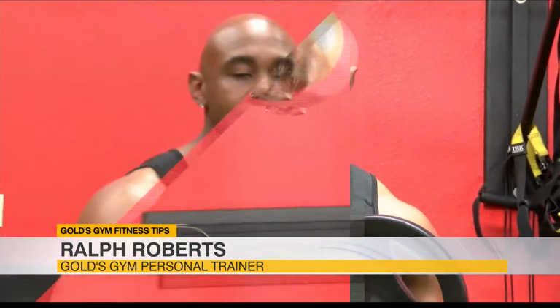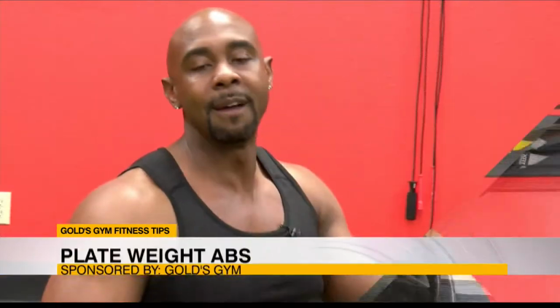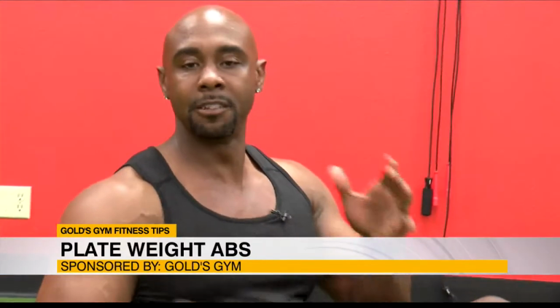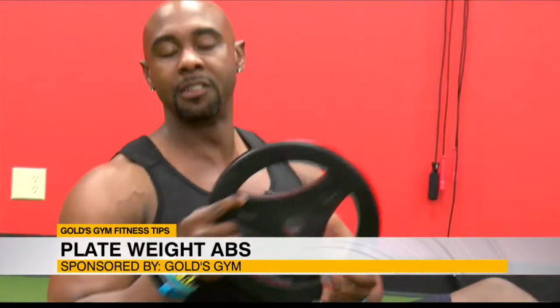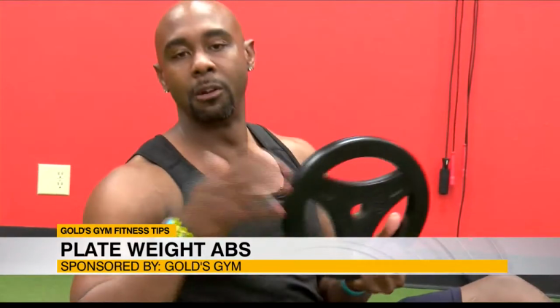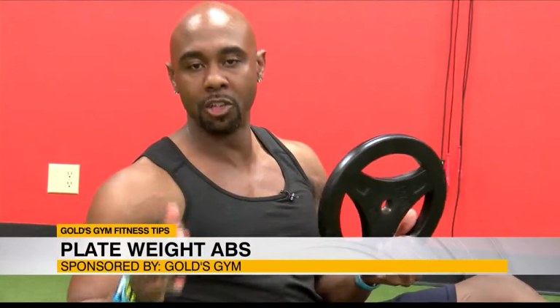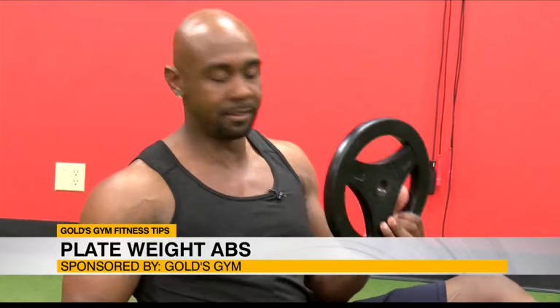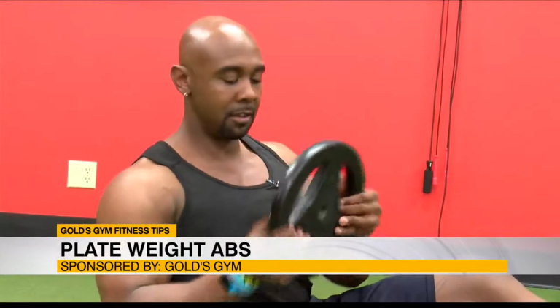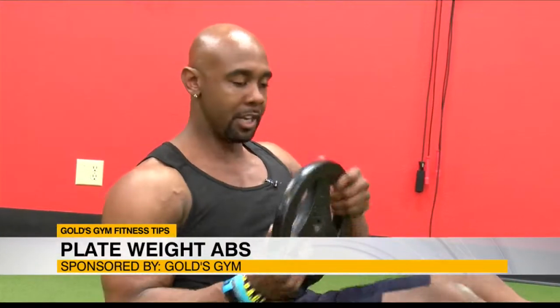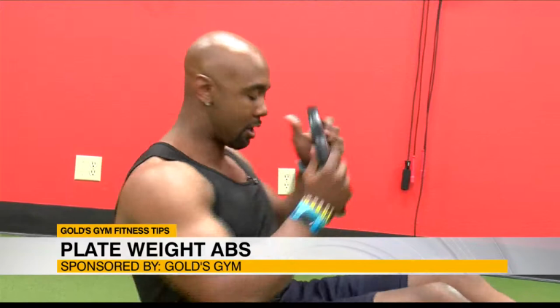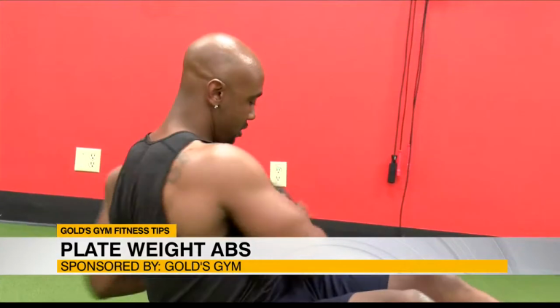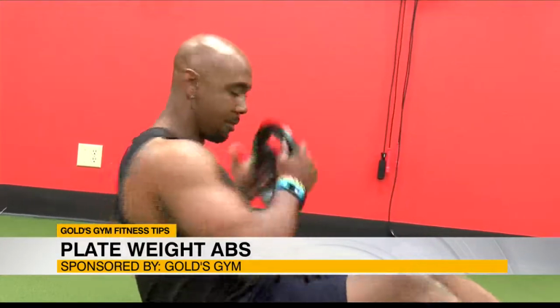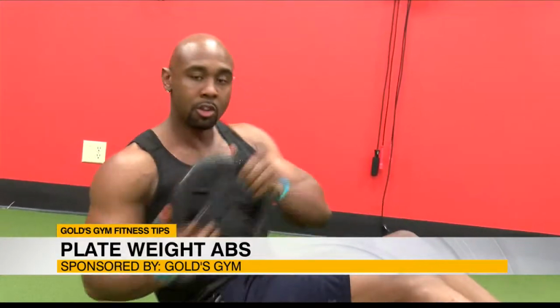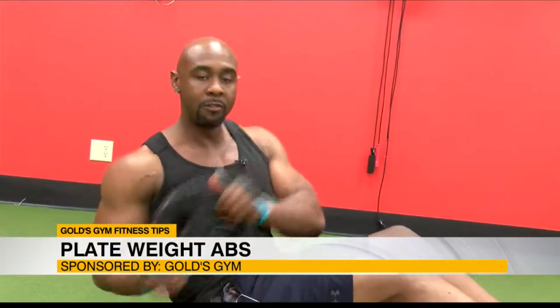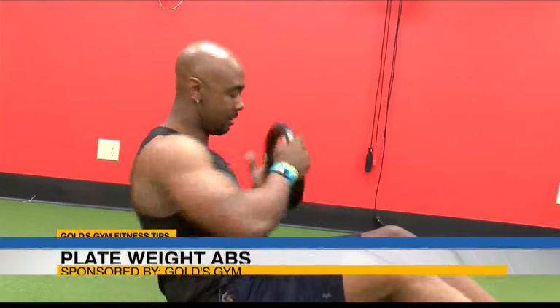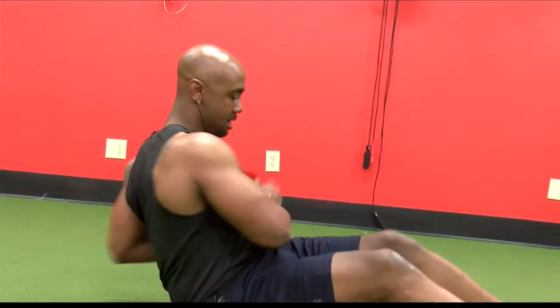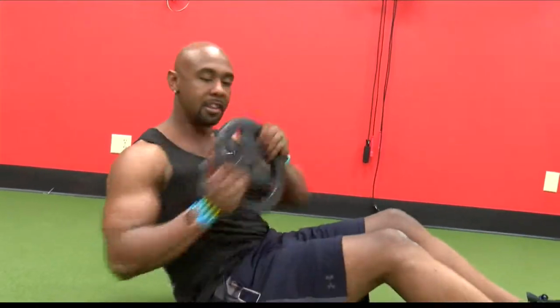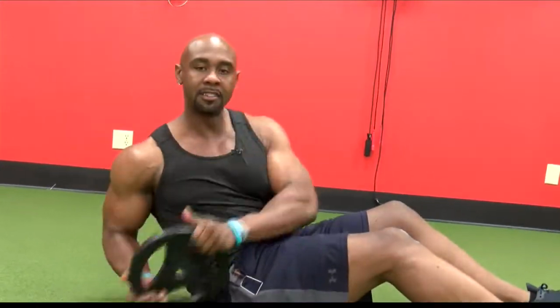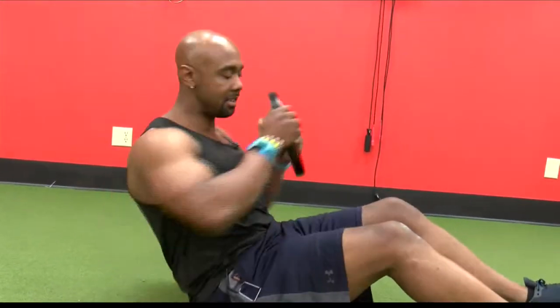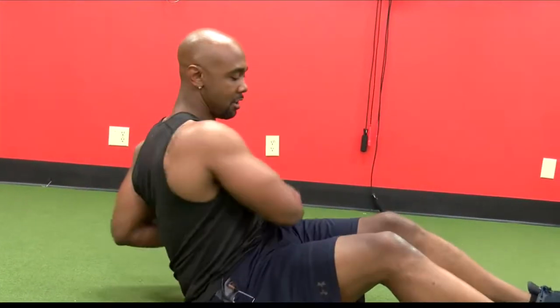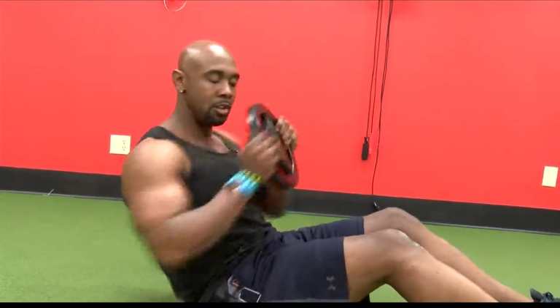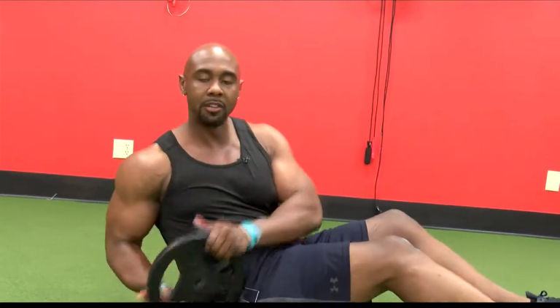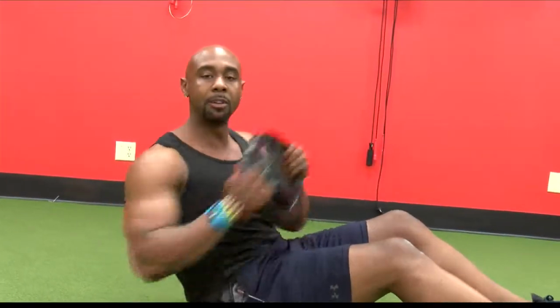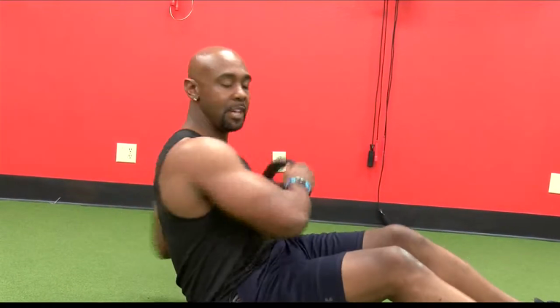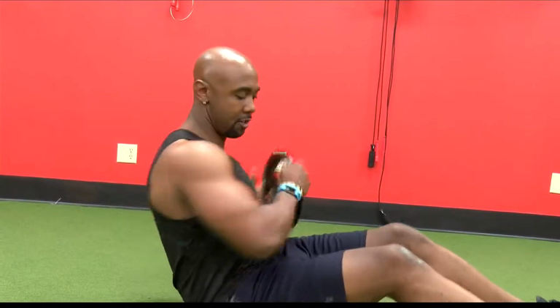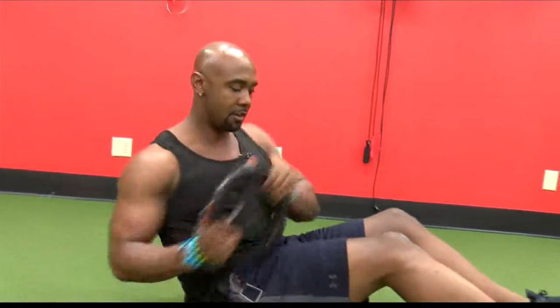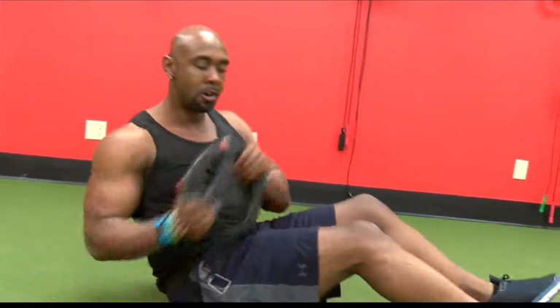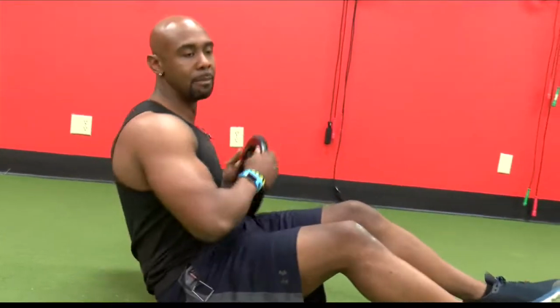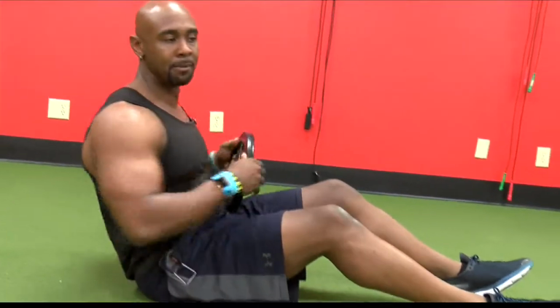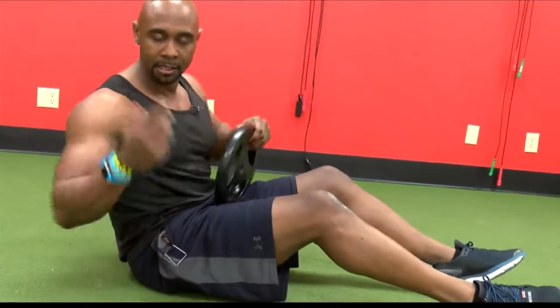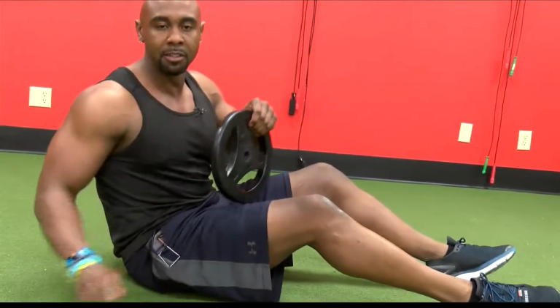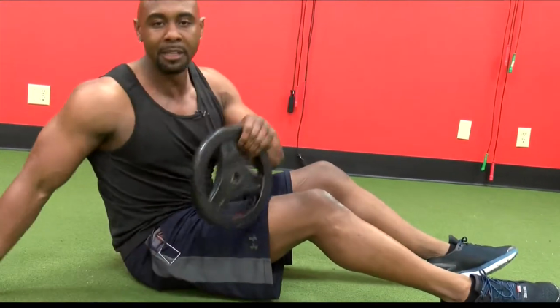My first move is gonna be a Russian twist. We're gonna go three rounds at 30 seconds. You can either keep those feet on the ground or keep them up — depends on your ability.